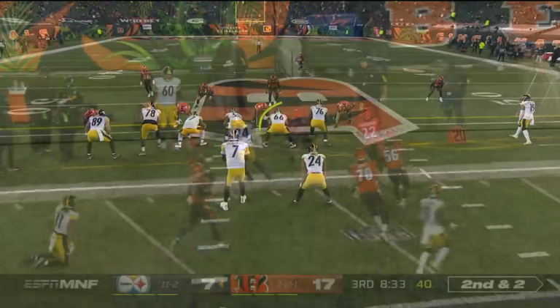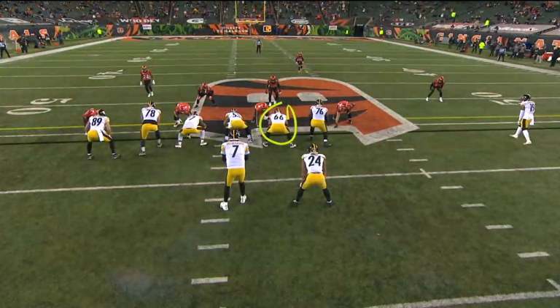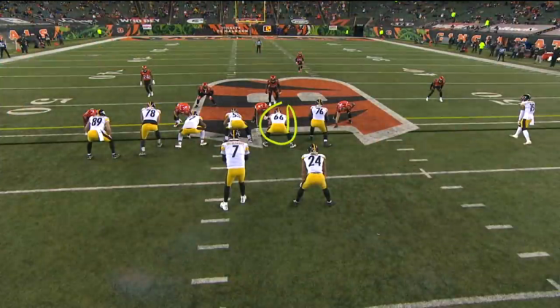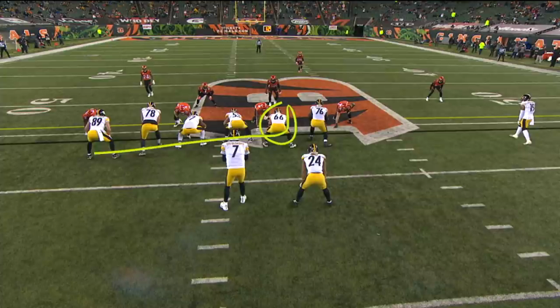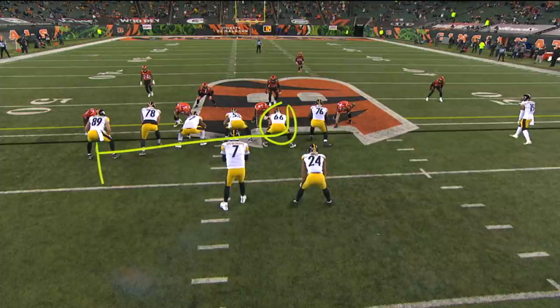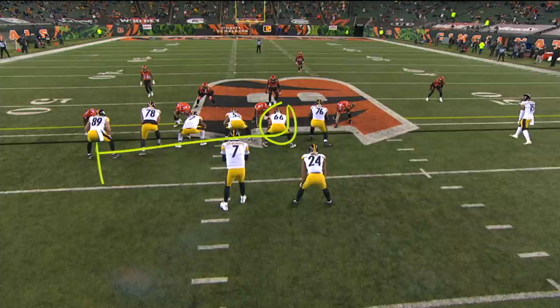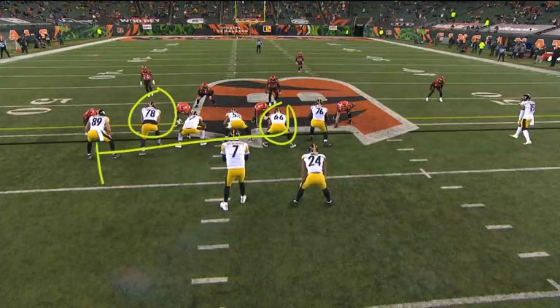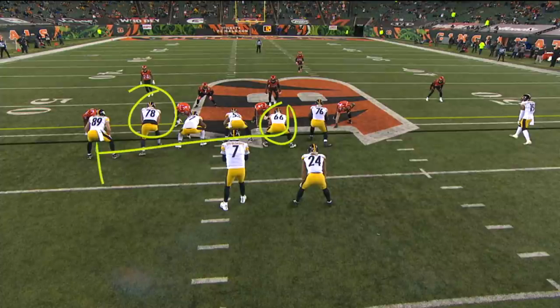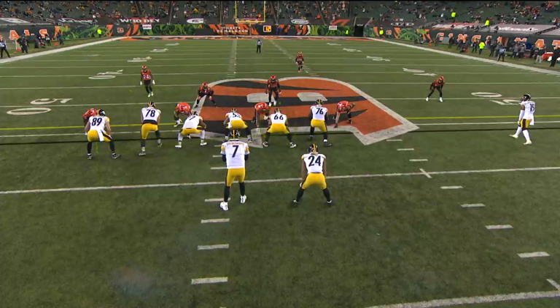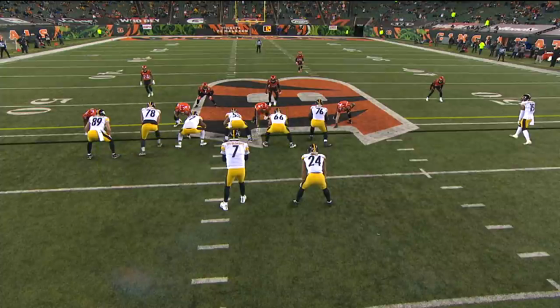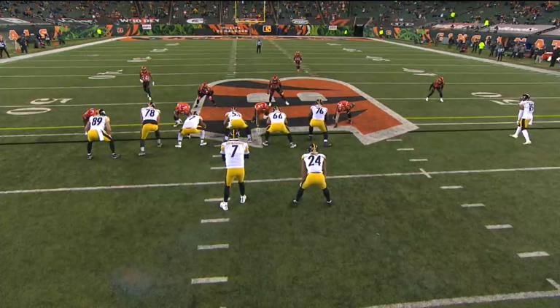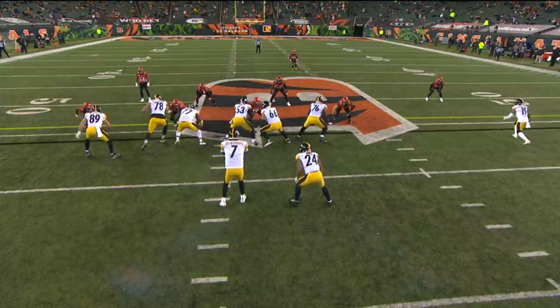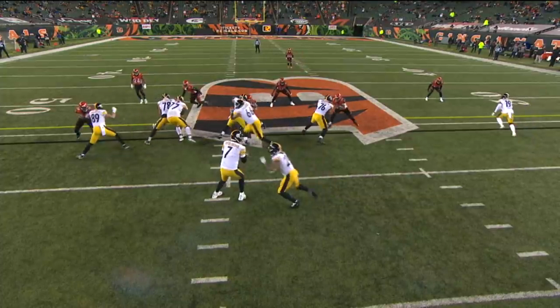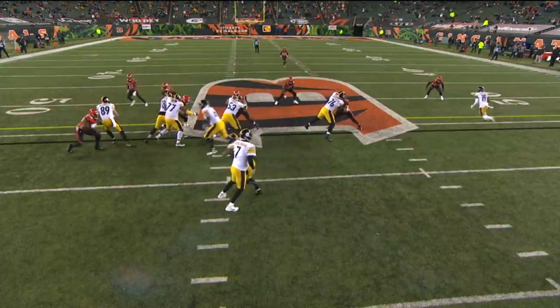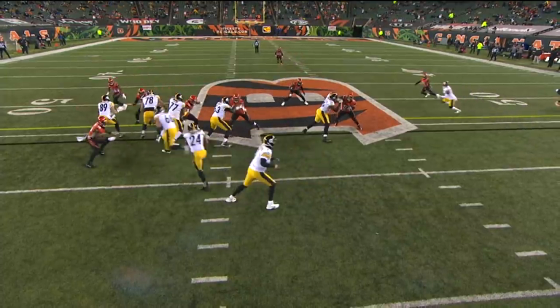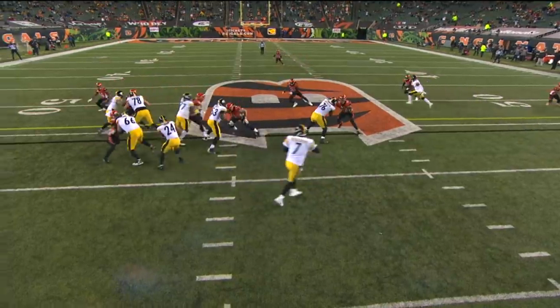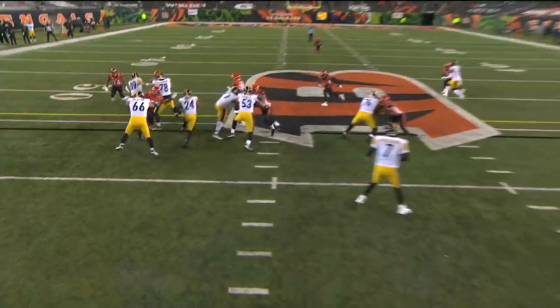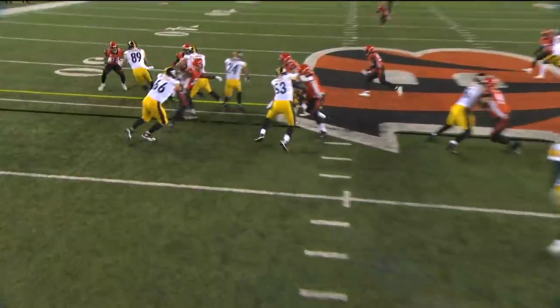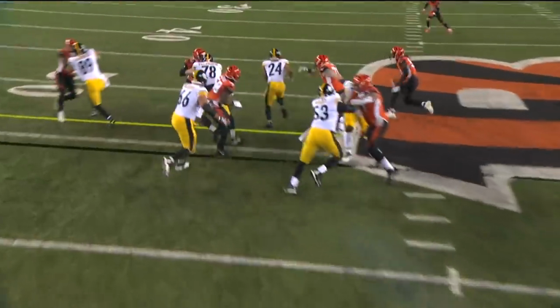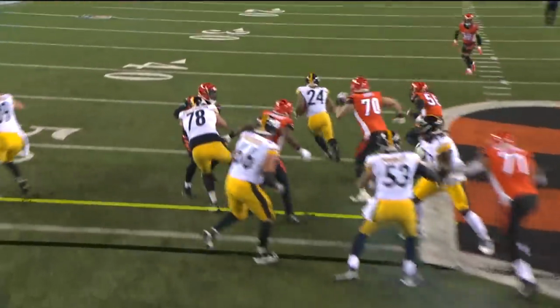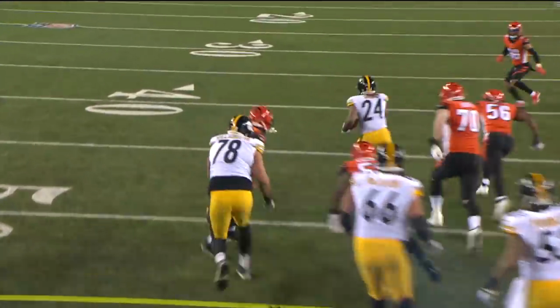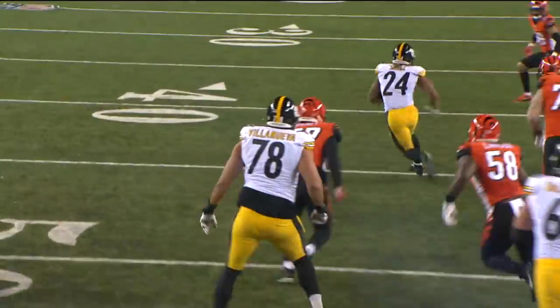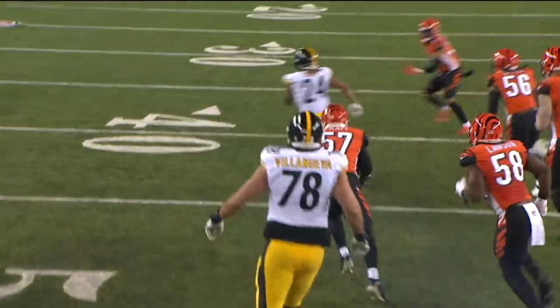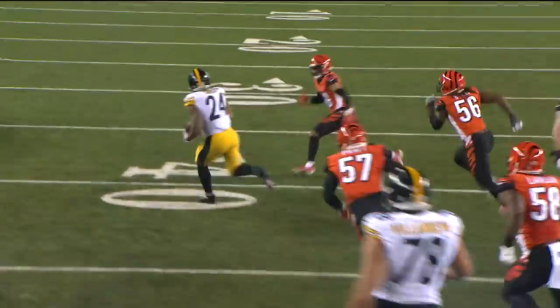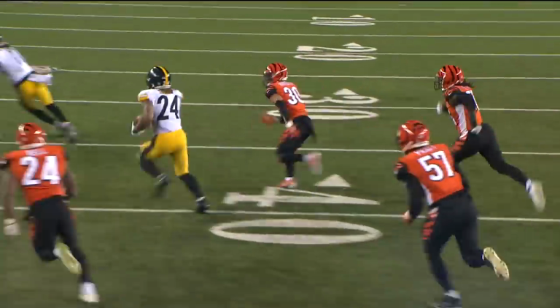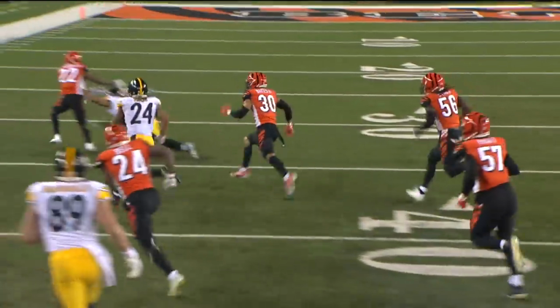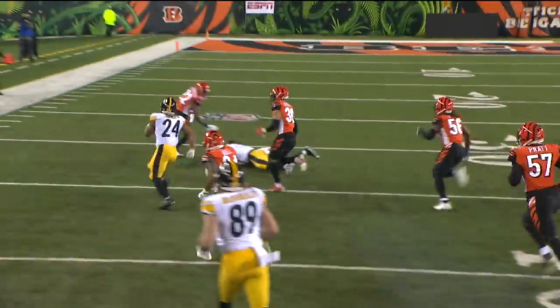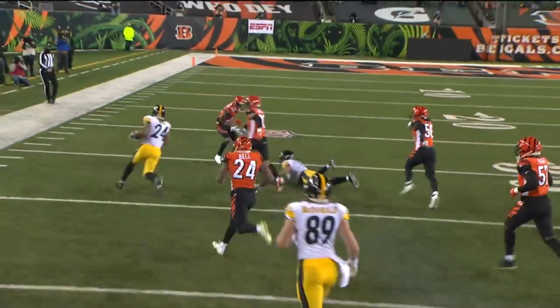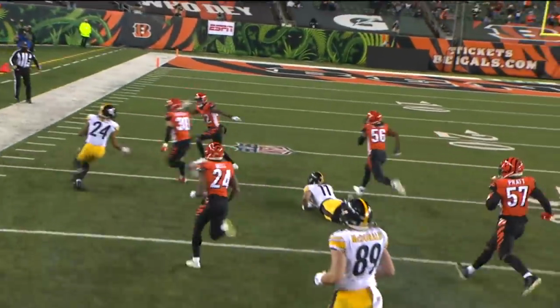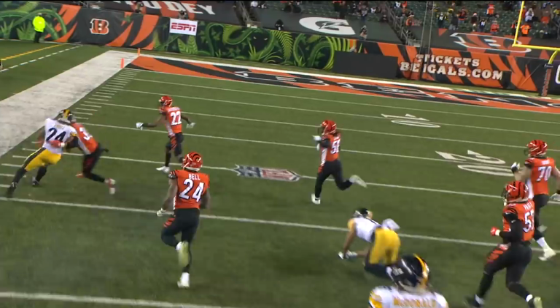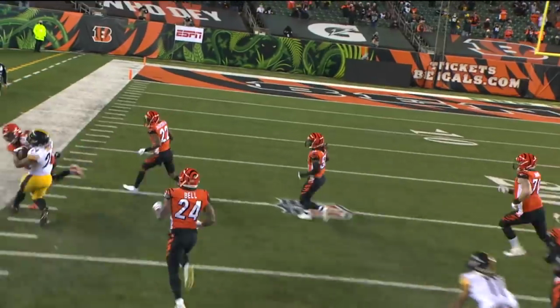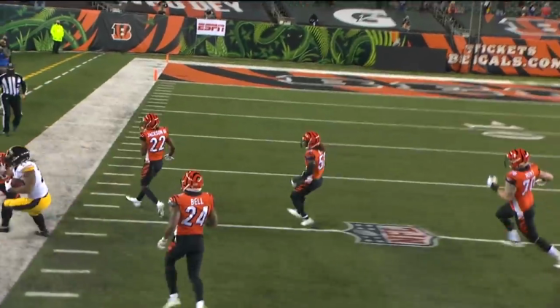Snell — it's finally starting to run the football. Watch these two players, Villanueva and DiCastro. DiCastro gets to kick out, Villanueva on the second level. And finally, some downhill physical run.